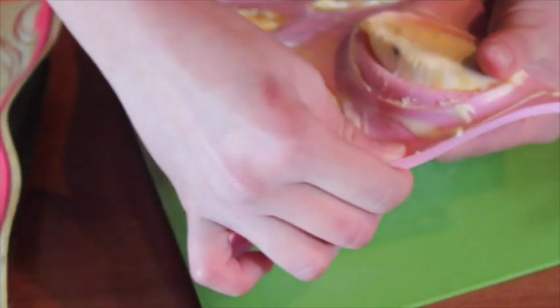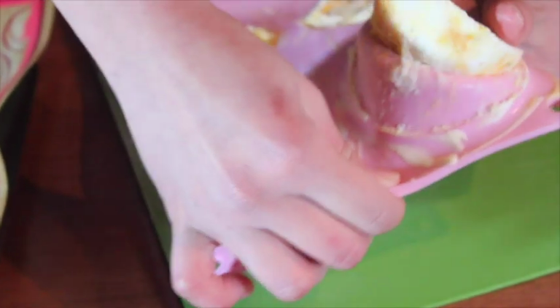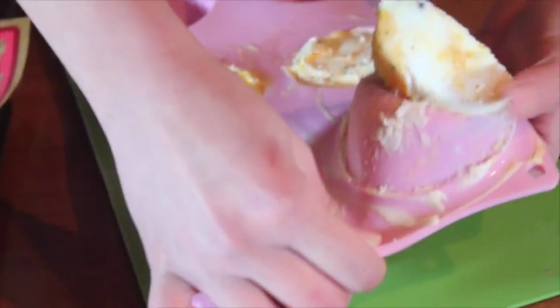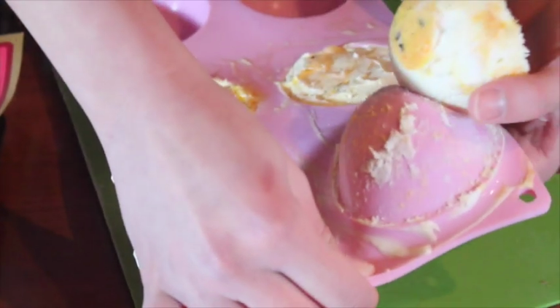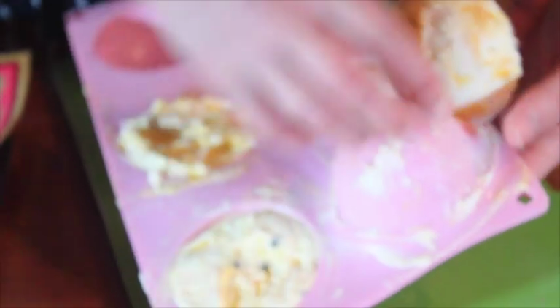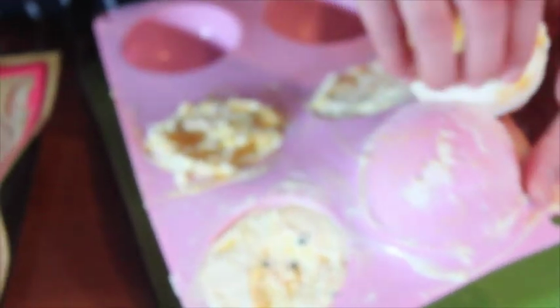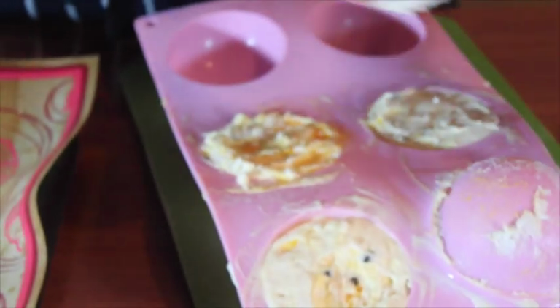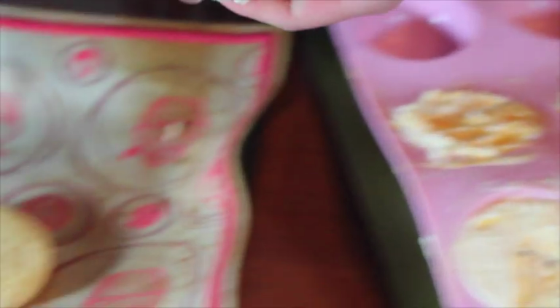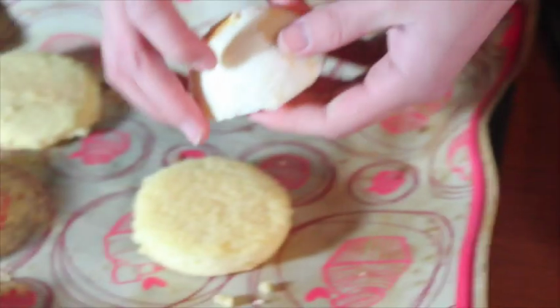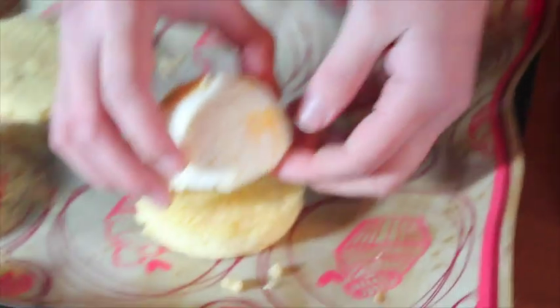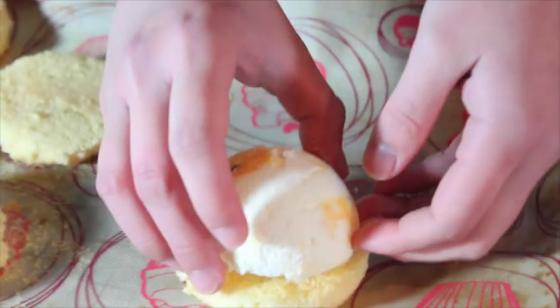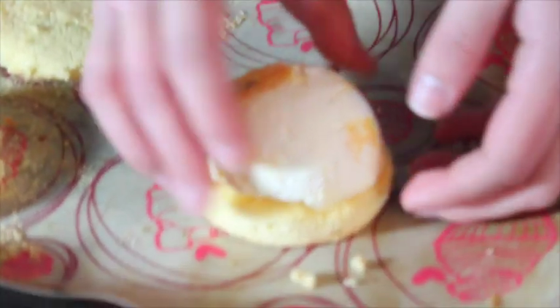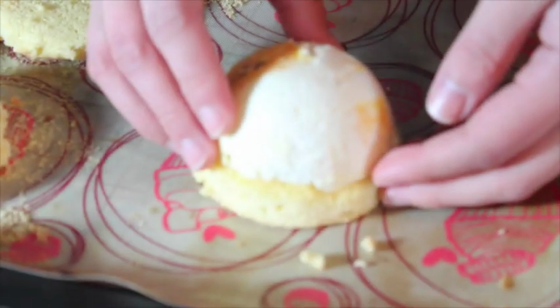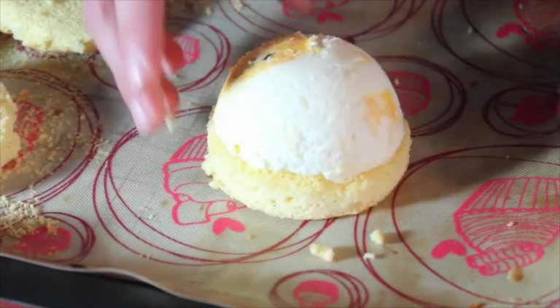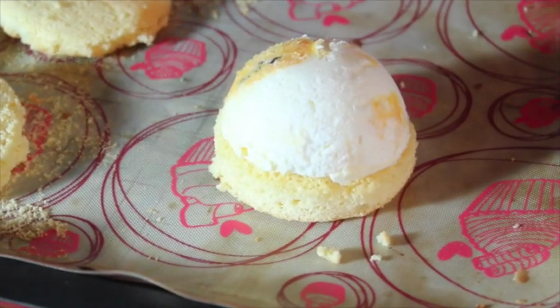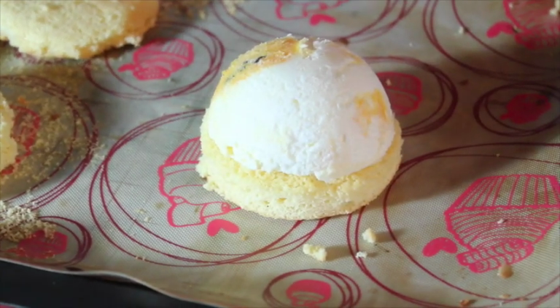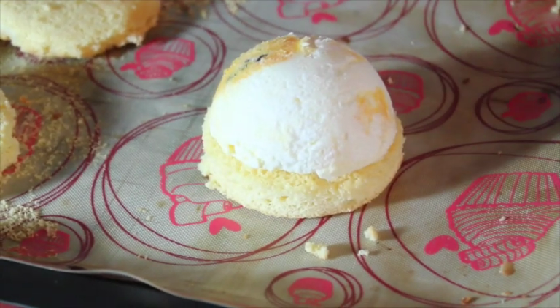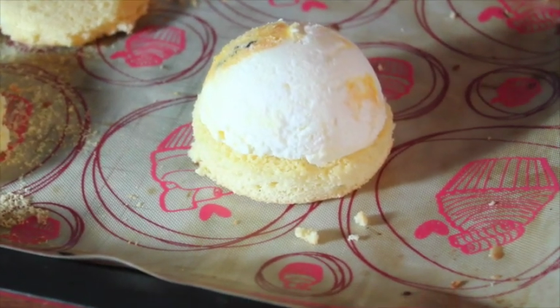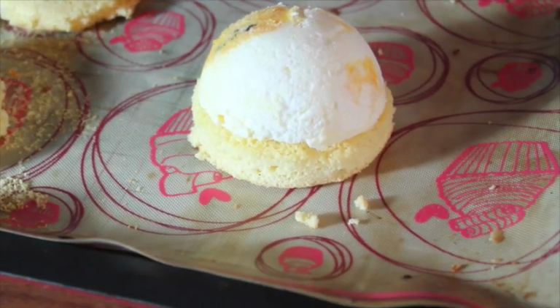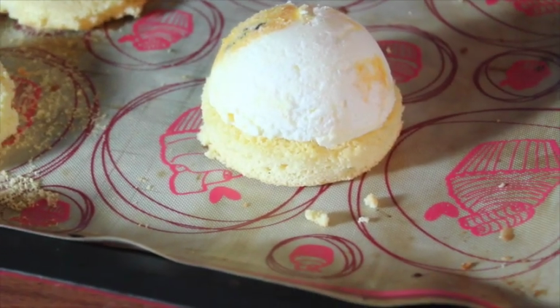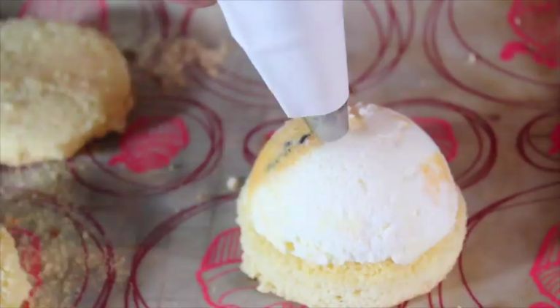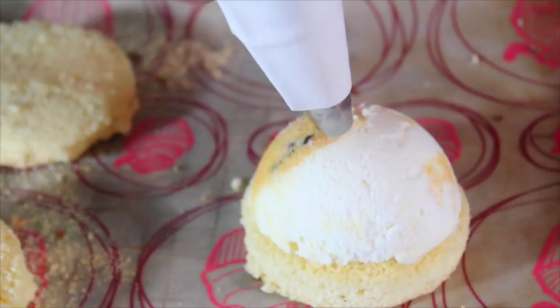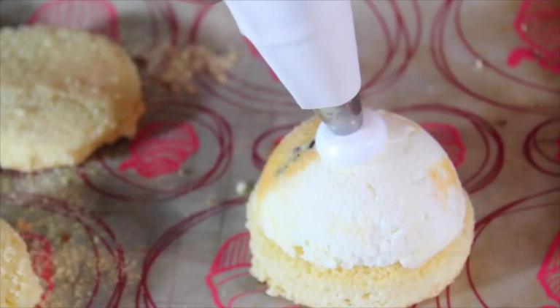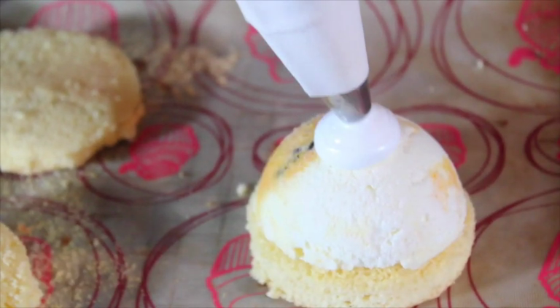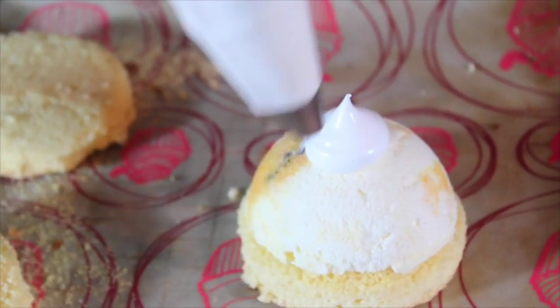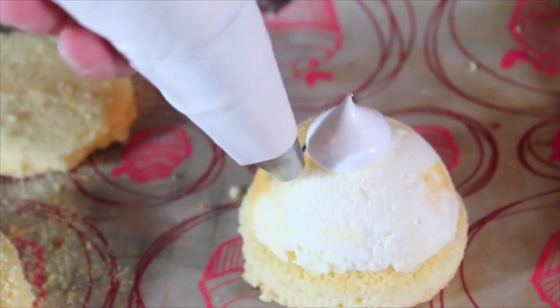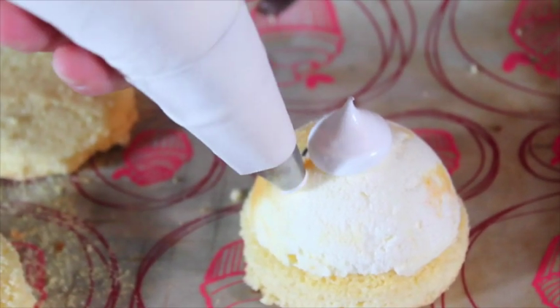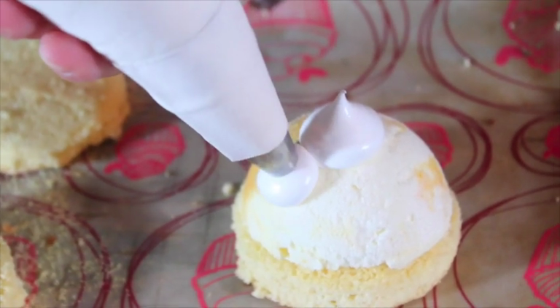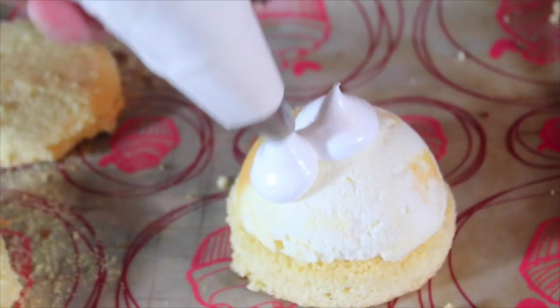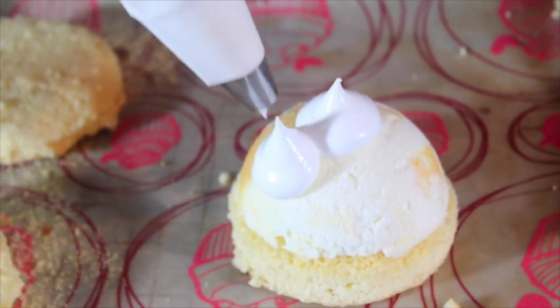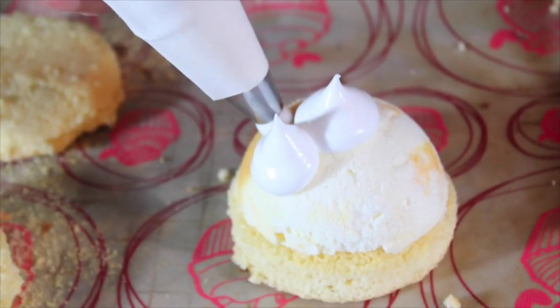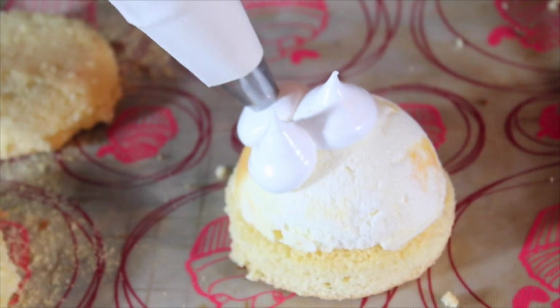Now it's time to assemble. Unmold the ice cream and put it on top of the sponge cake. Put the meringue on to cover all of the surface.